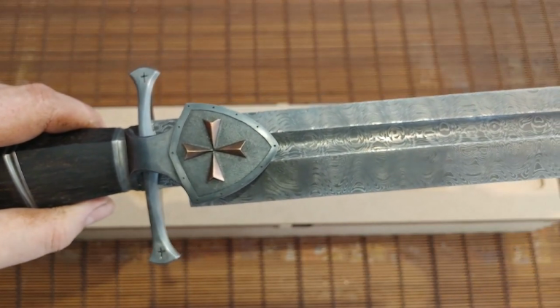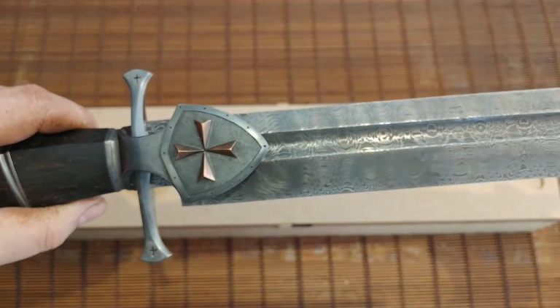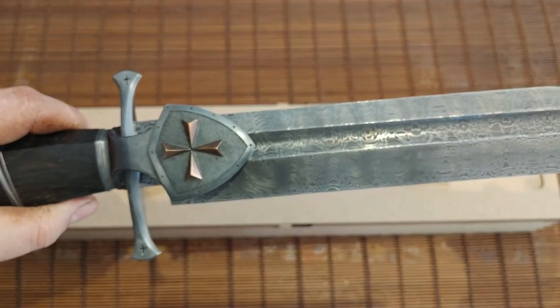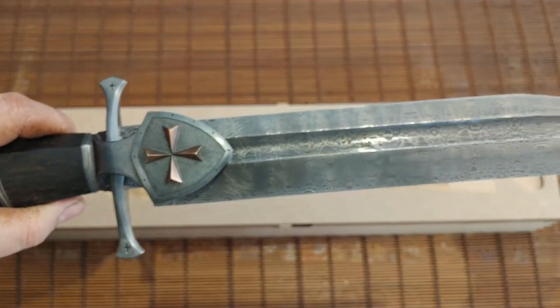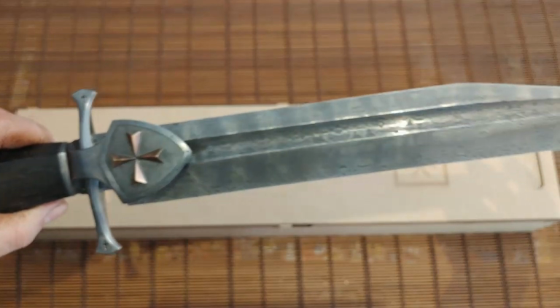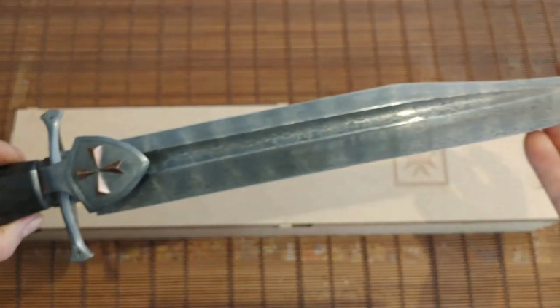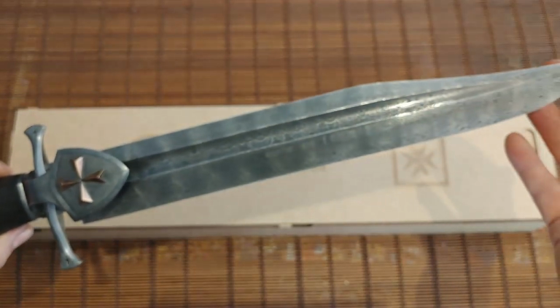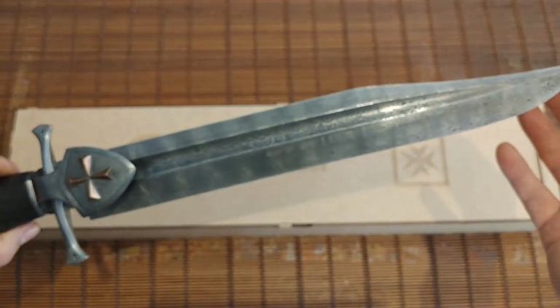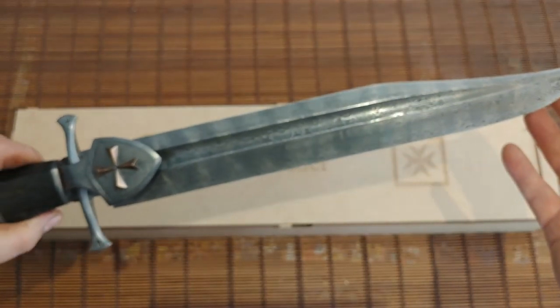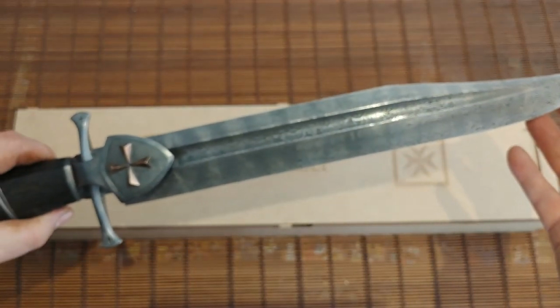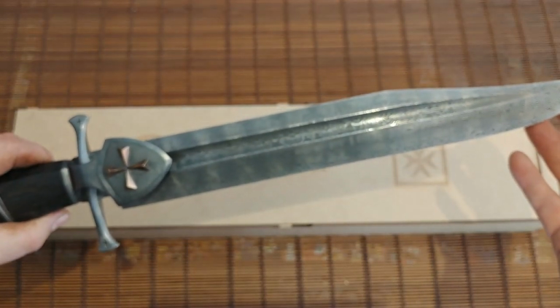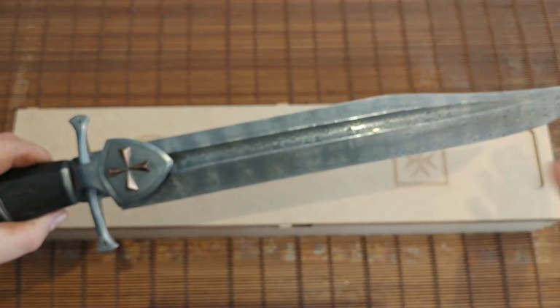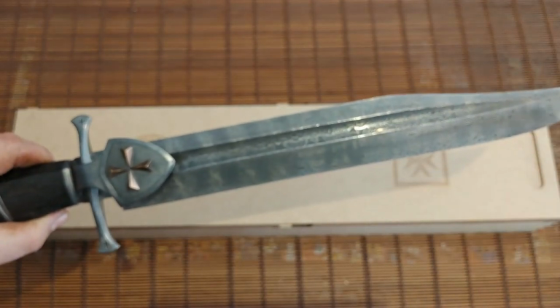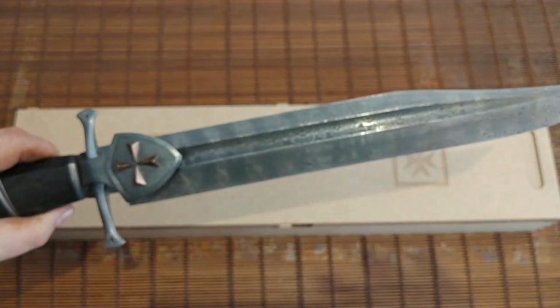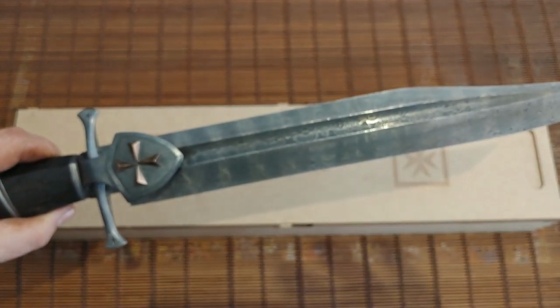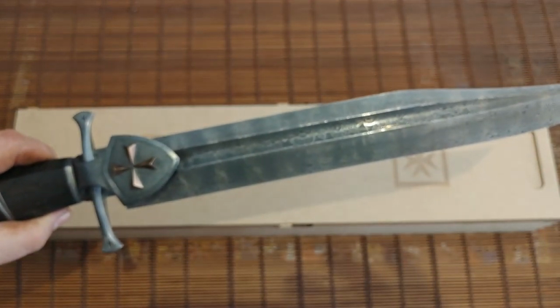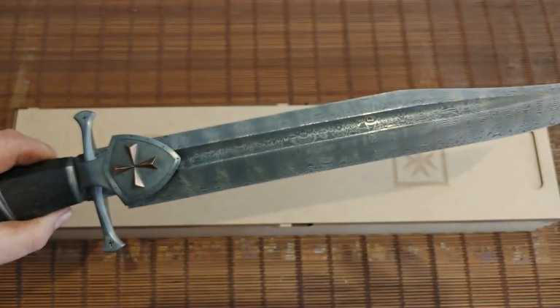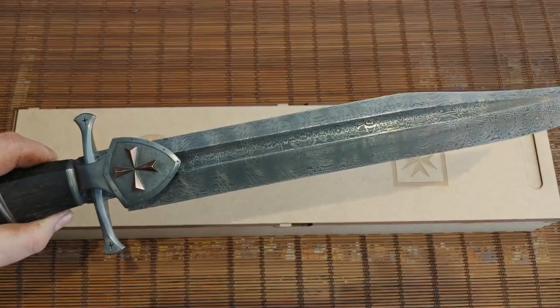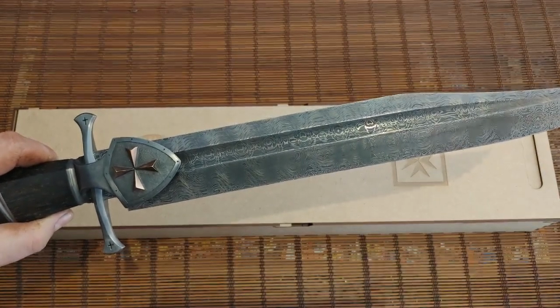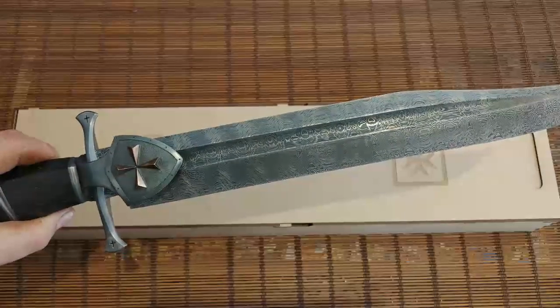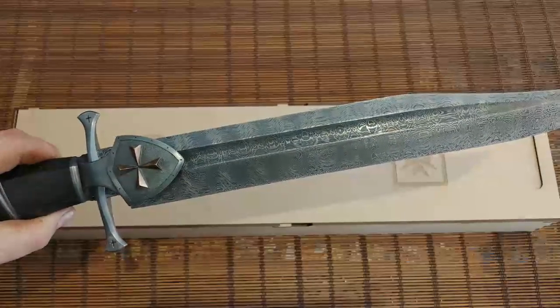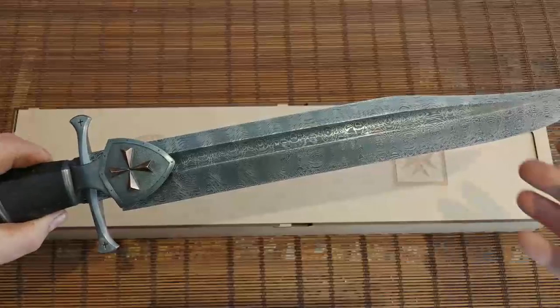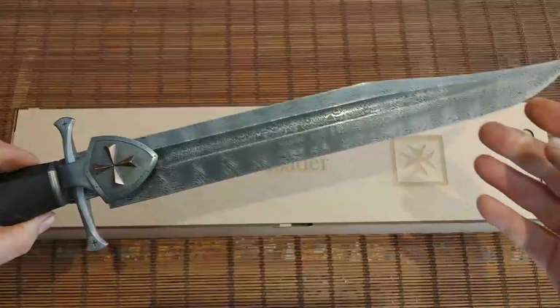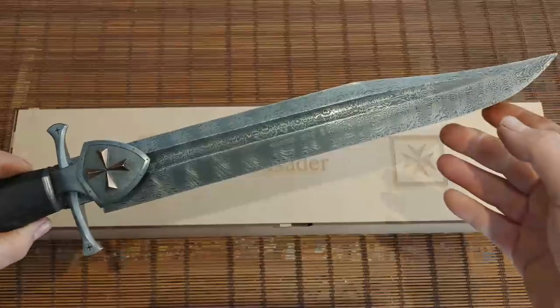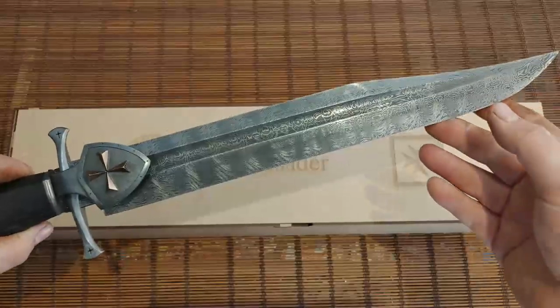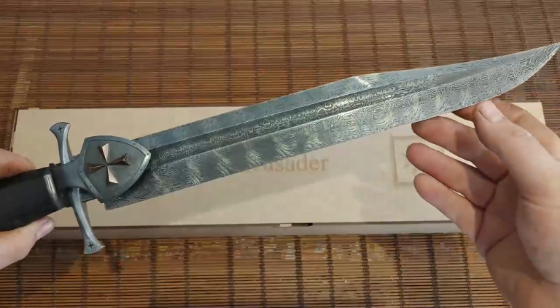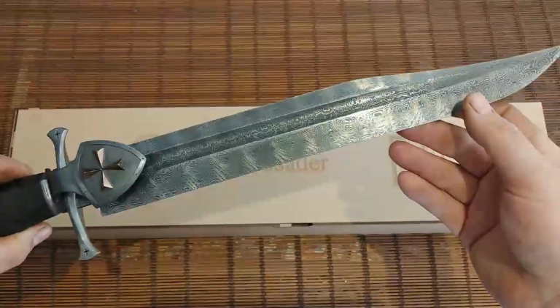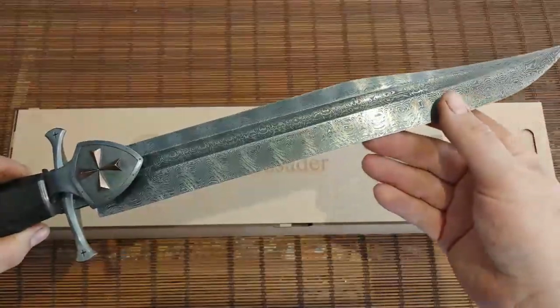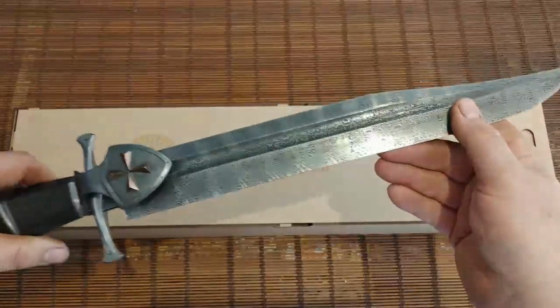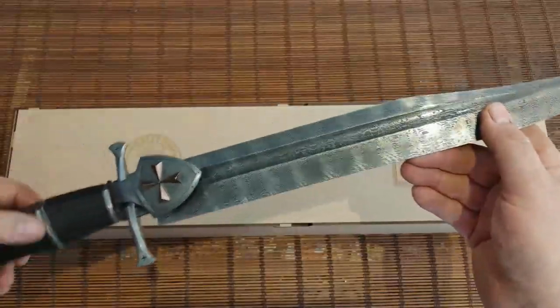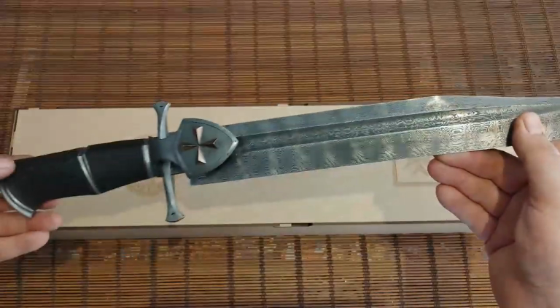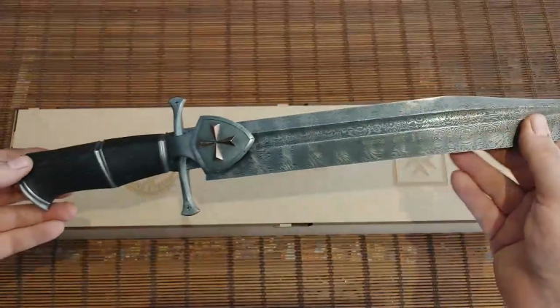The length of the blade is about 14 inches and the overall length about 19 inches.